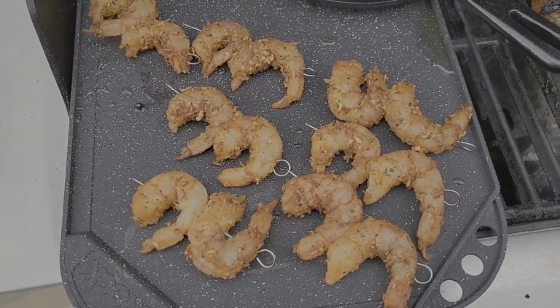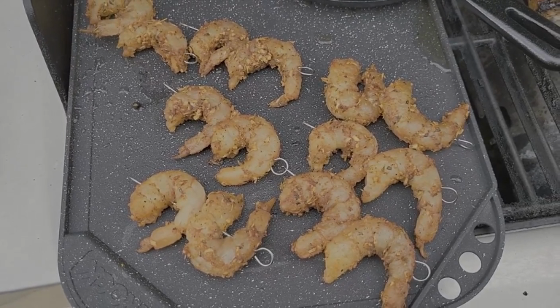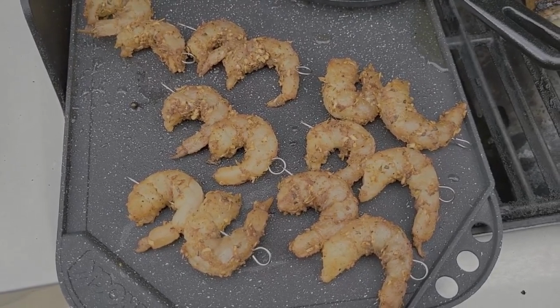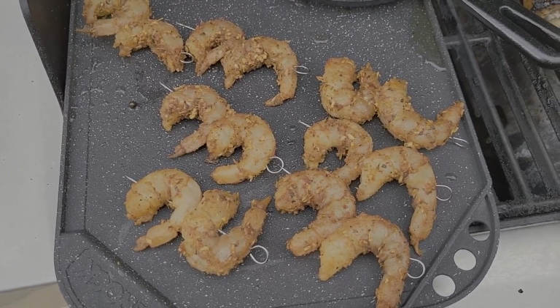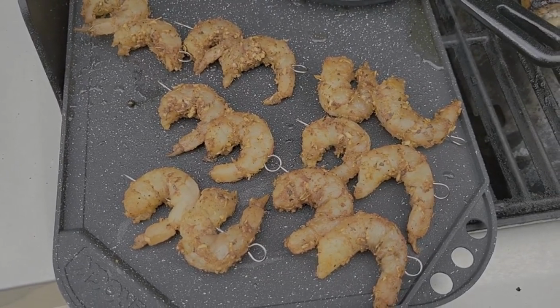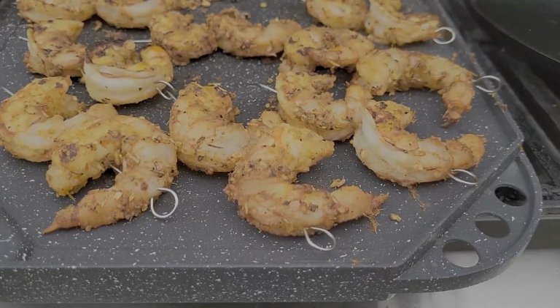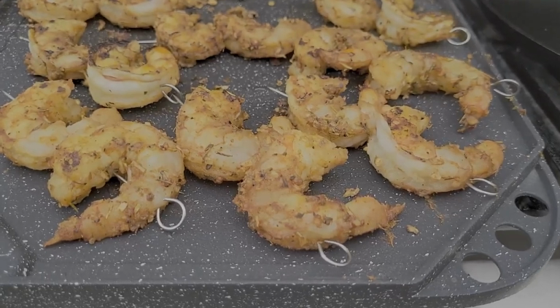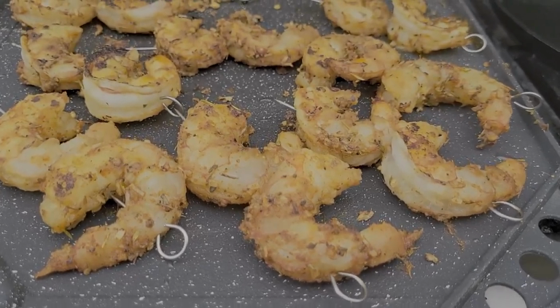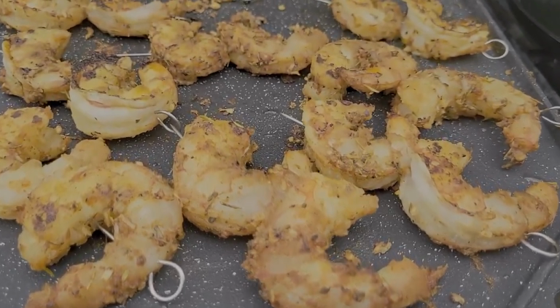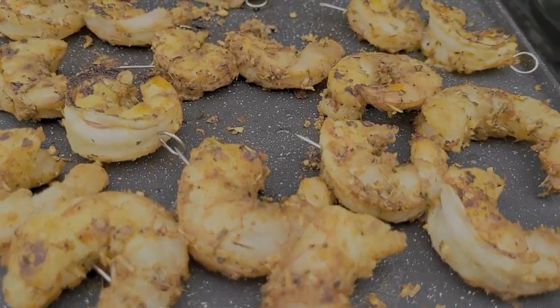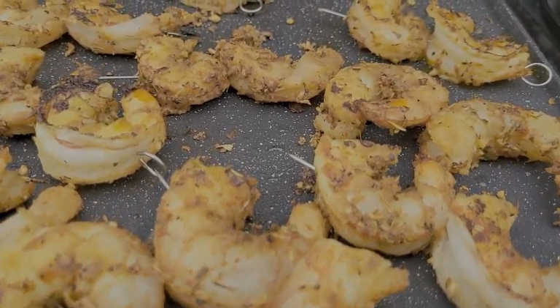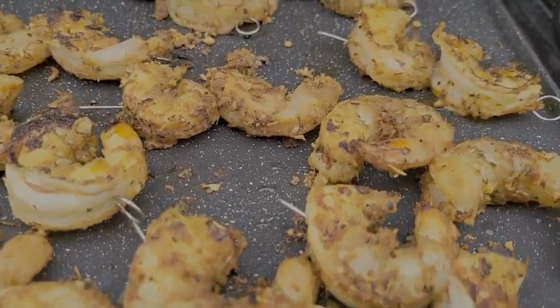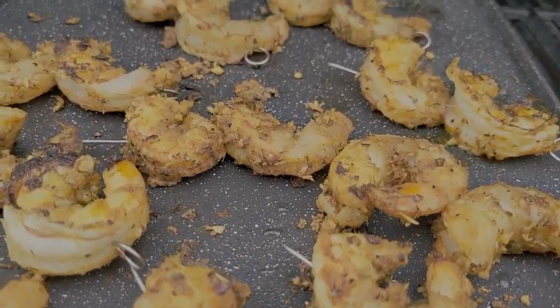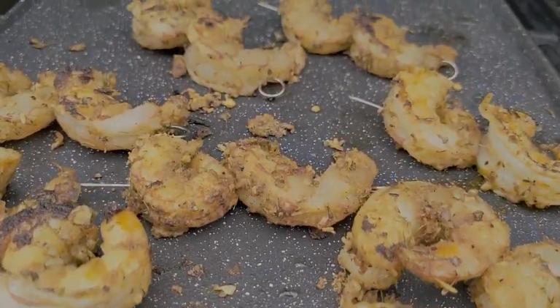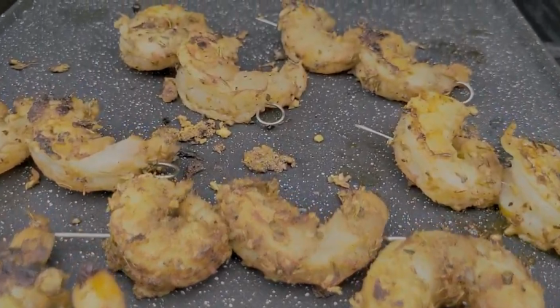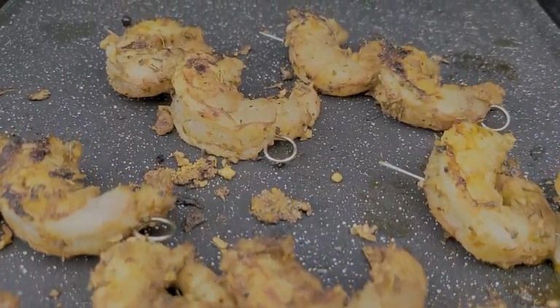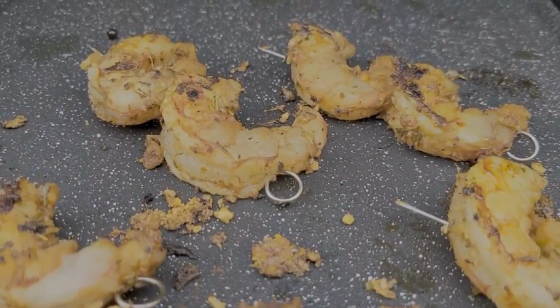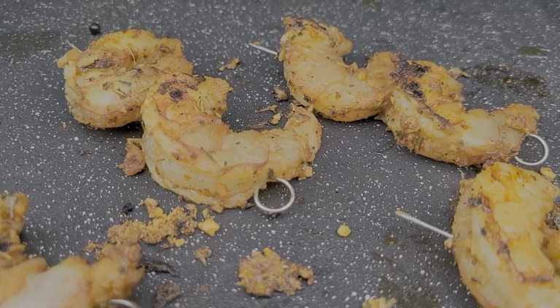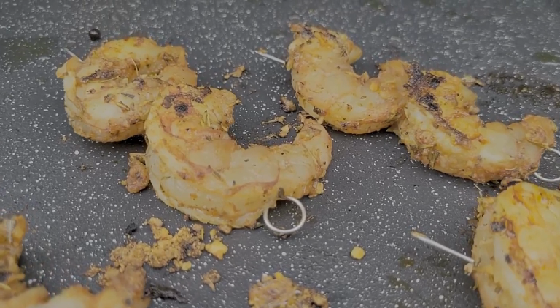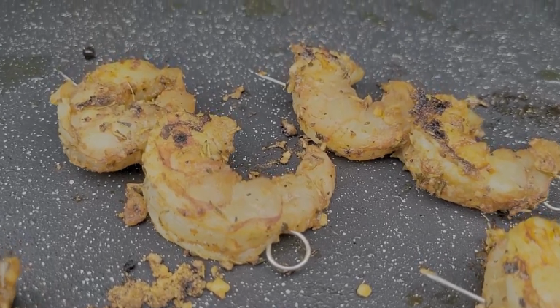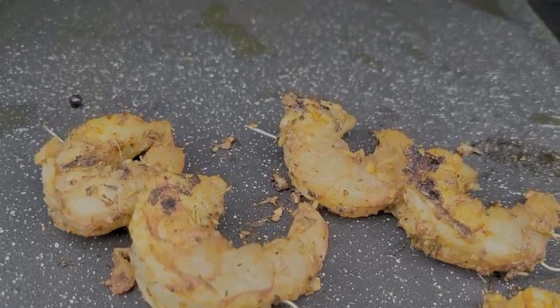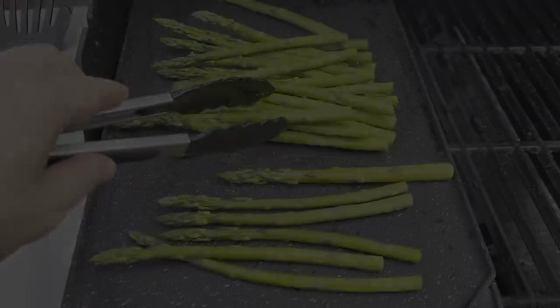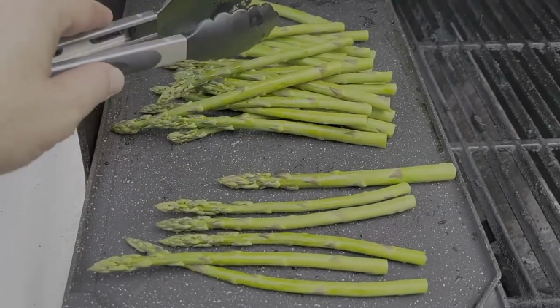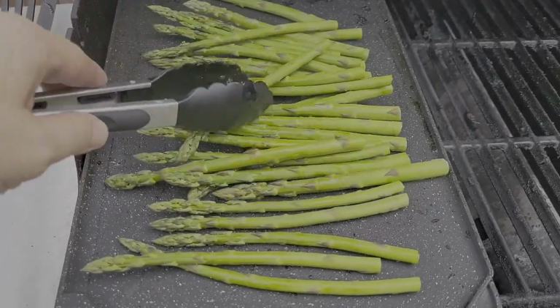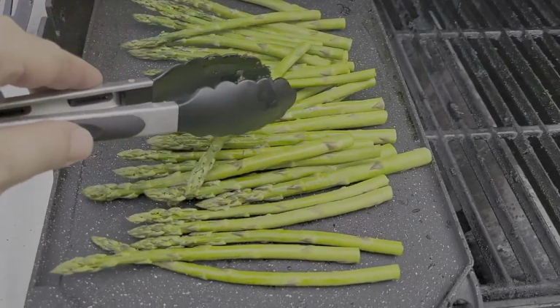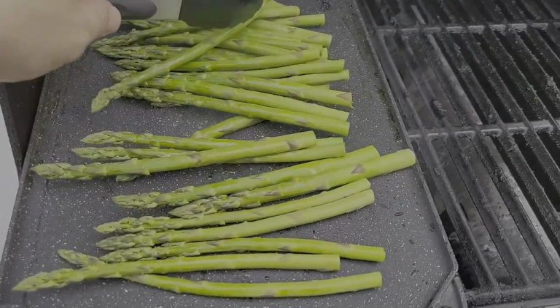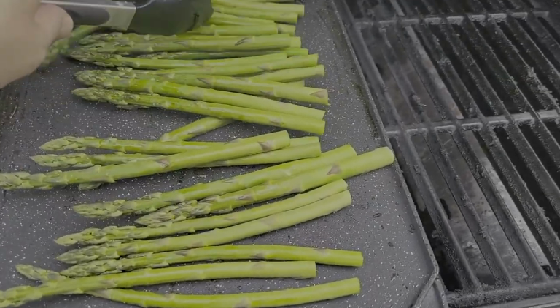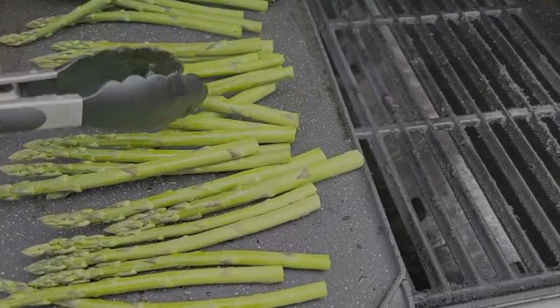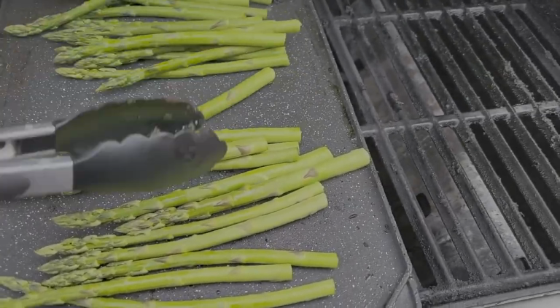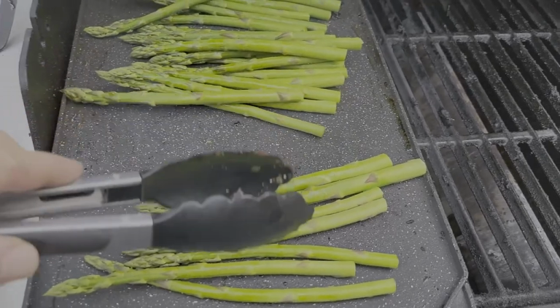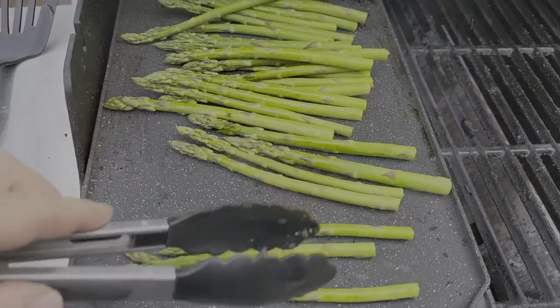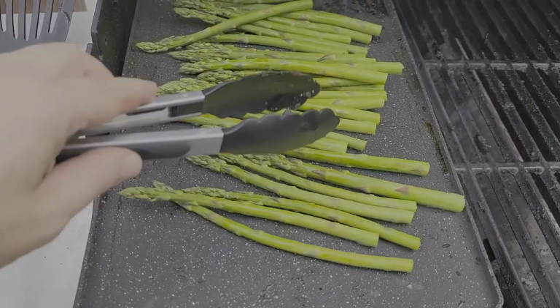For the Cajun shrimp, I simply shelled, seasoned, and seared. I grilled the asparagus with salt, pepper, and some olive oil.